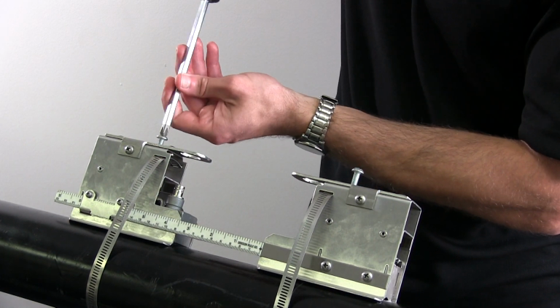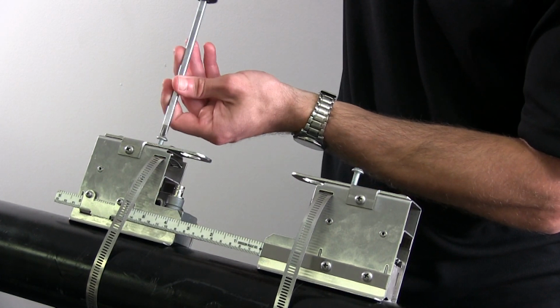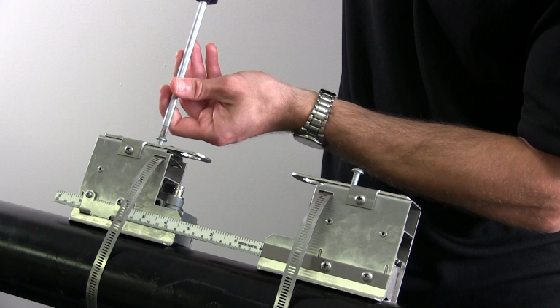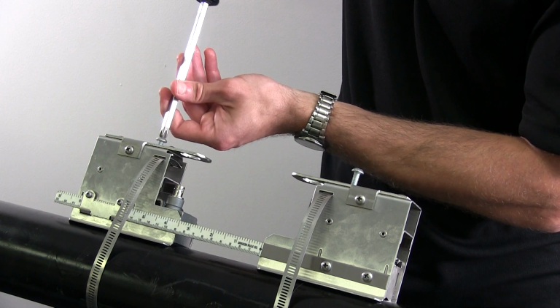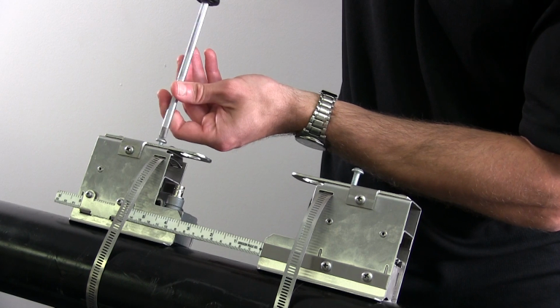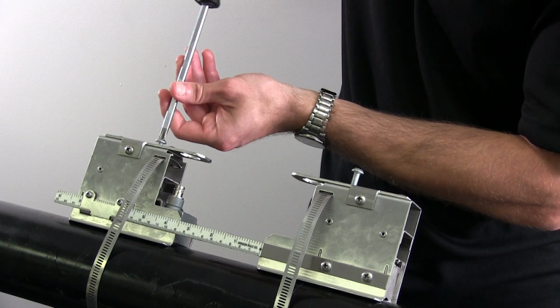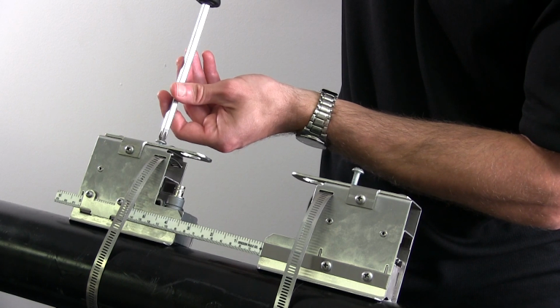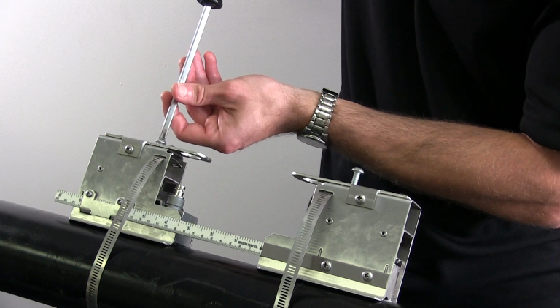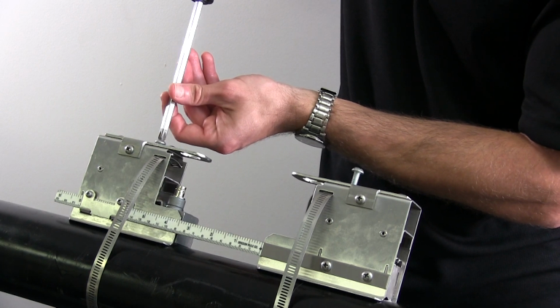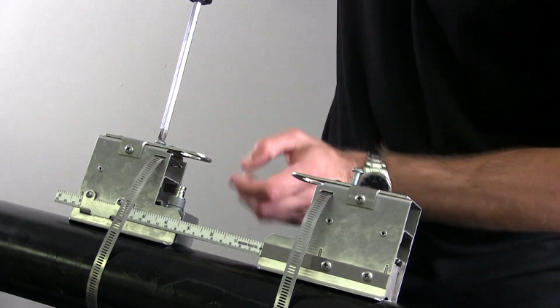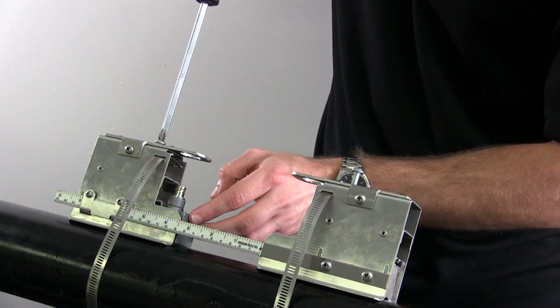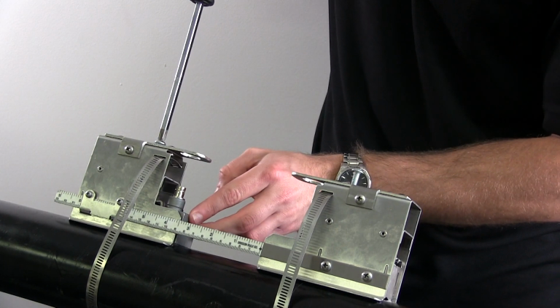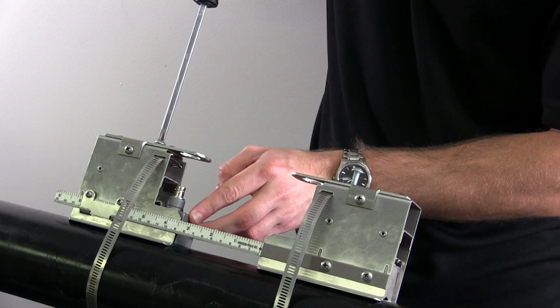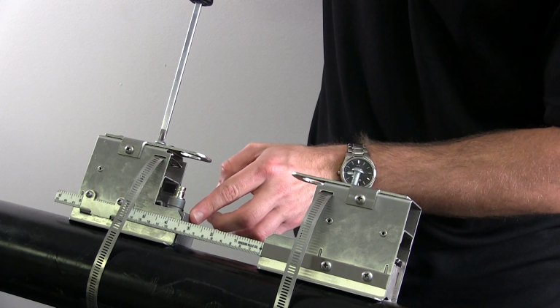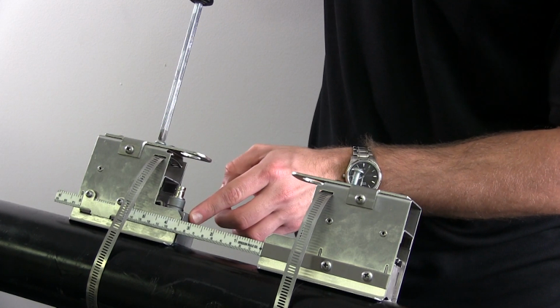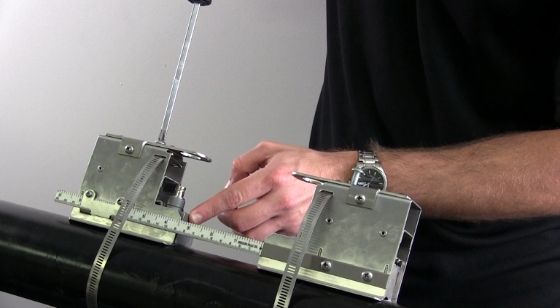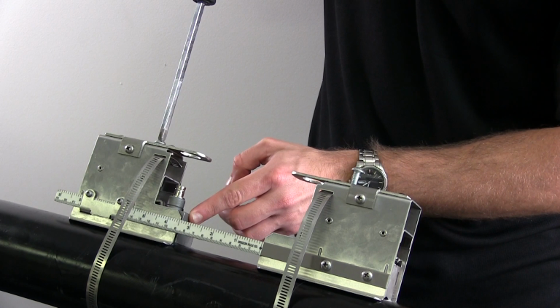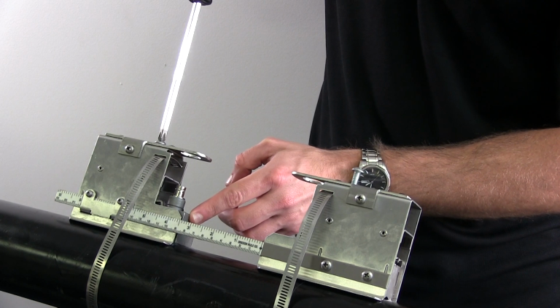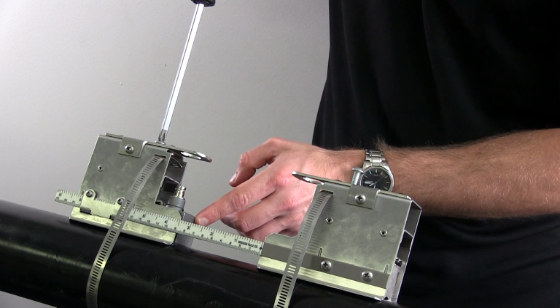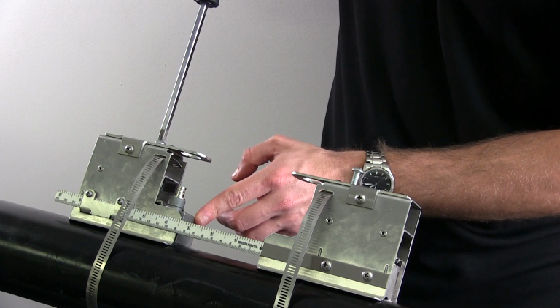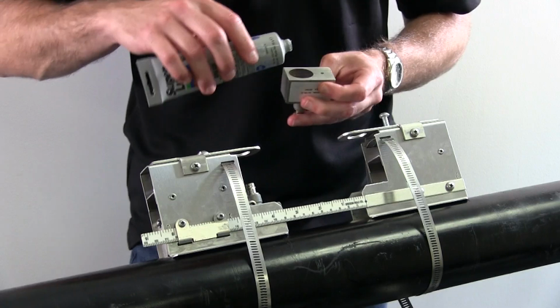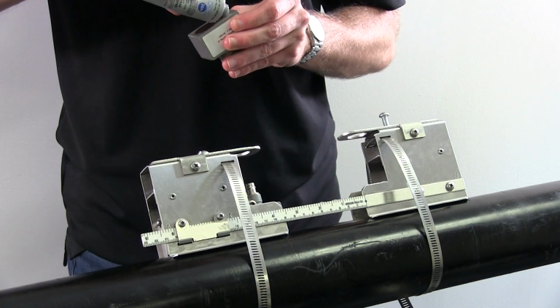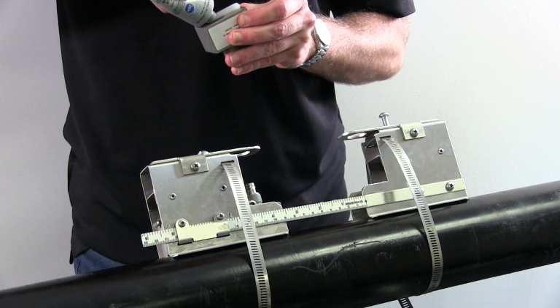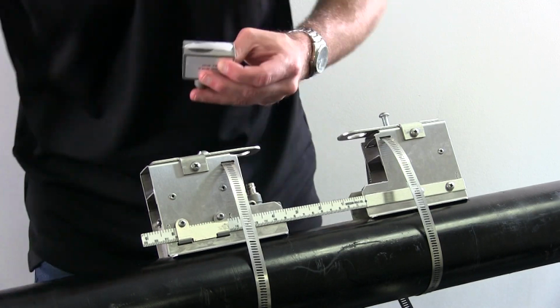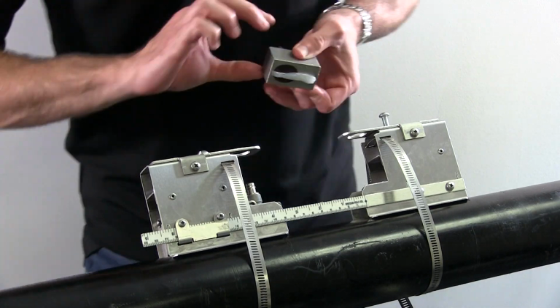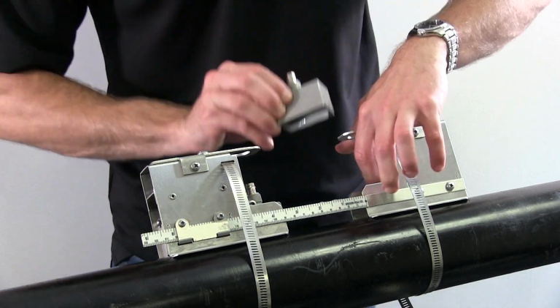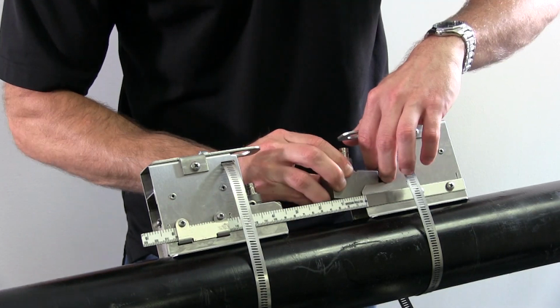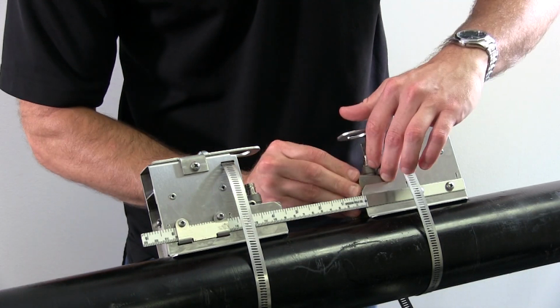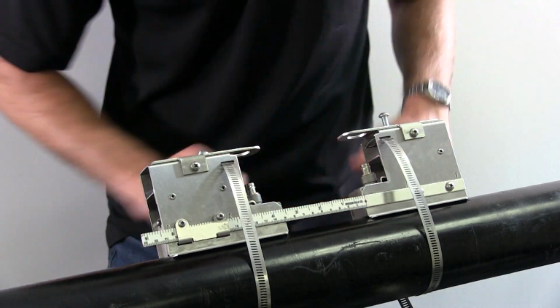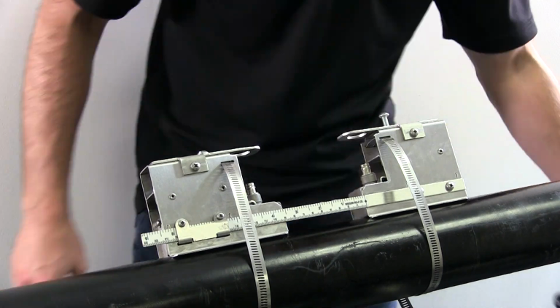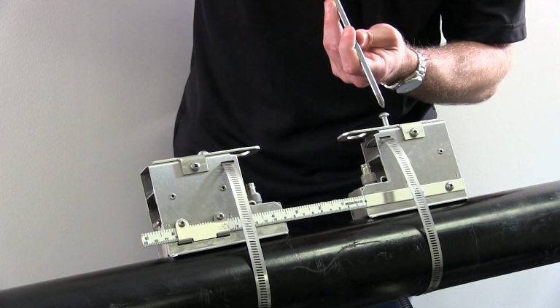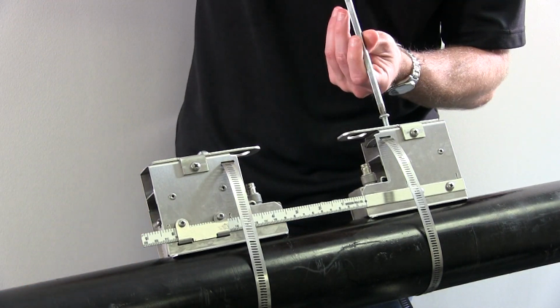Tighten the screw at the top of the bracket to firmly press the transducer against the pipe. Do not over tighten. Repeat this process with the other transducer. Again, the arrows on both transducers should be facing each other.